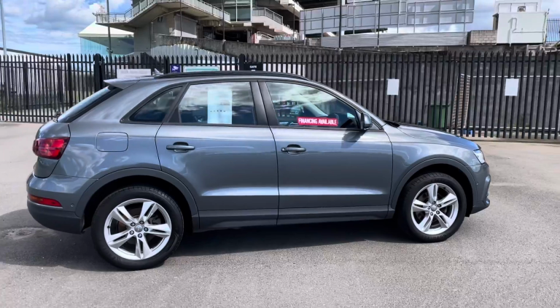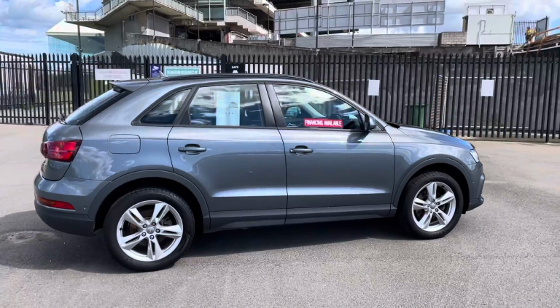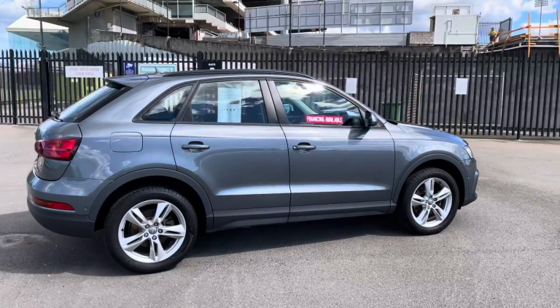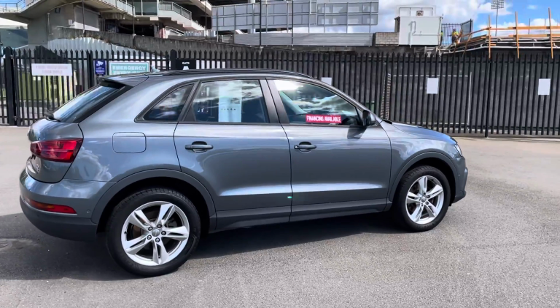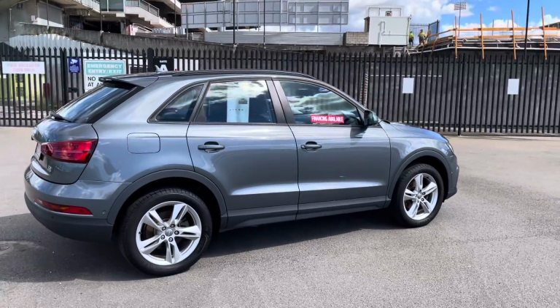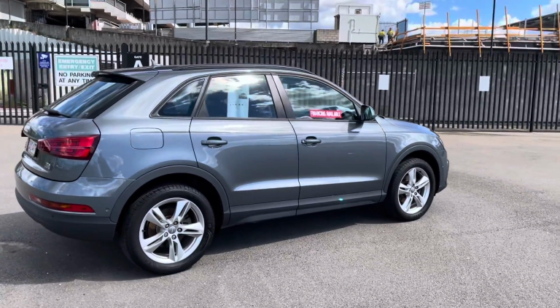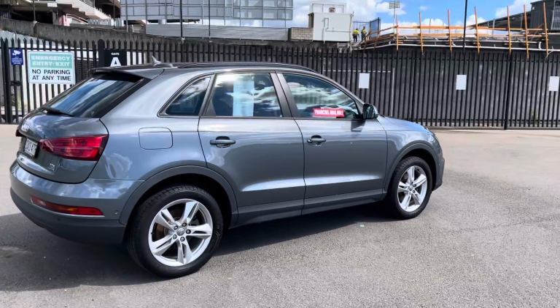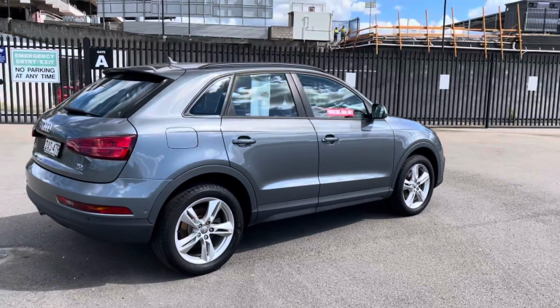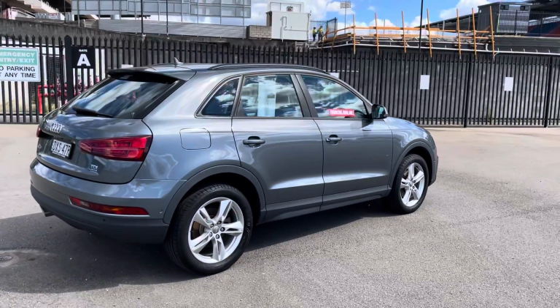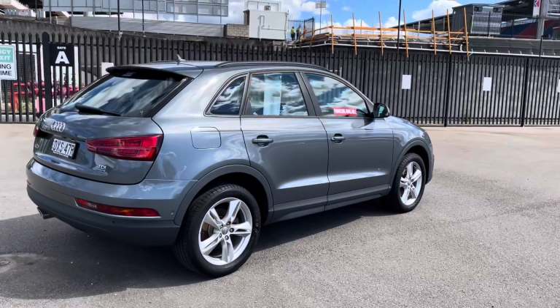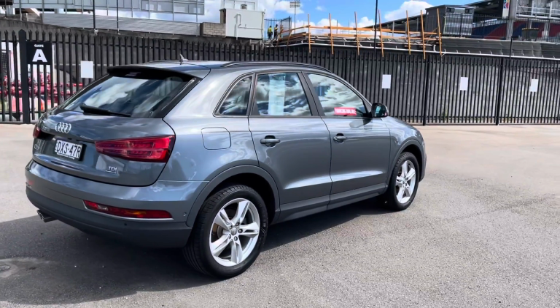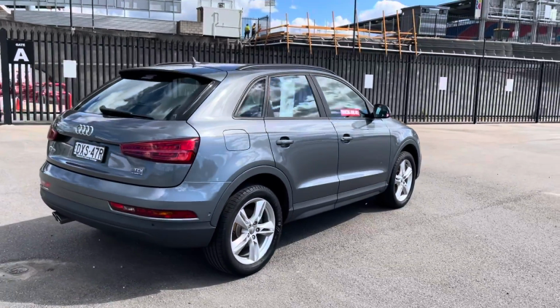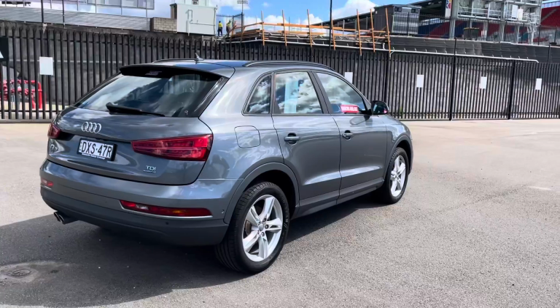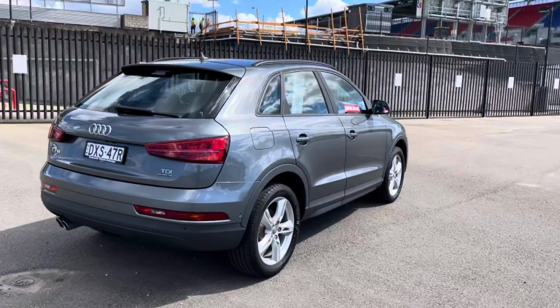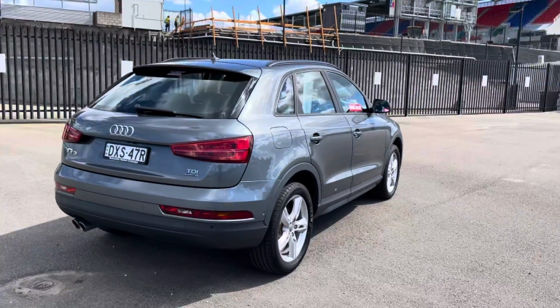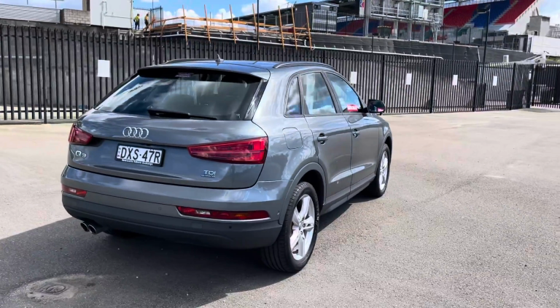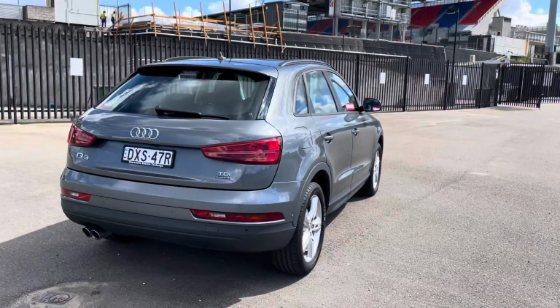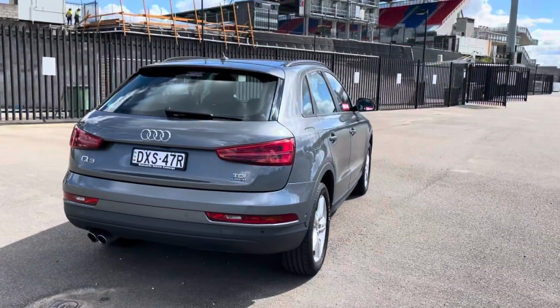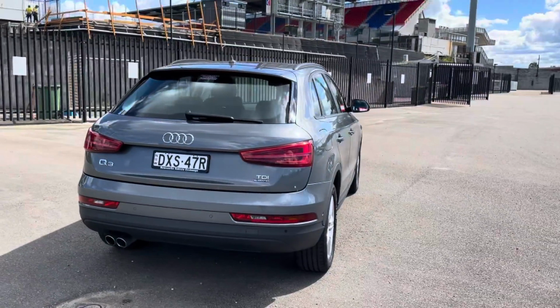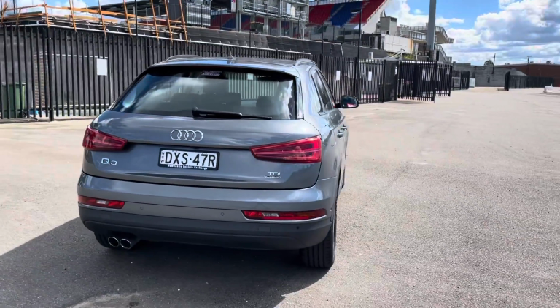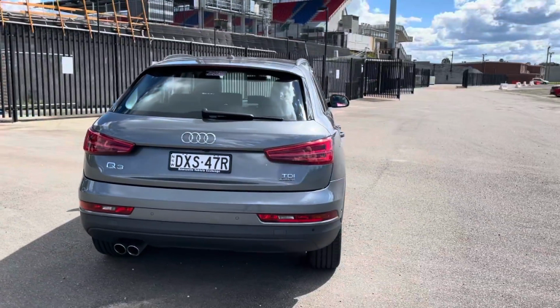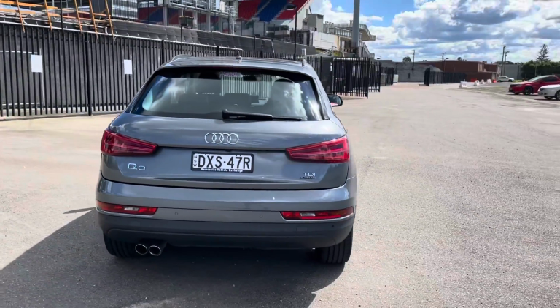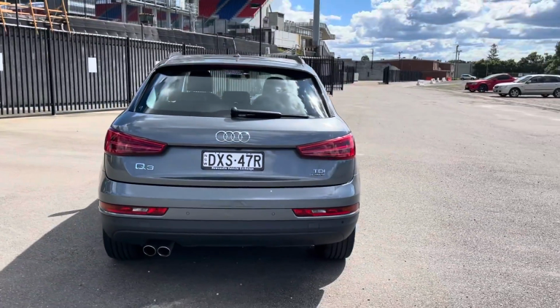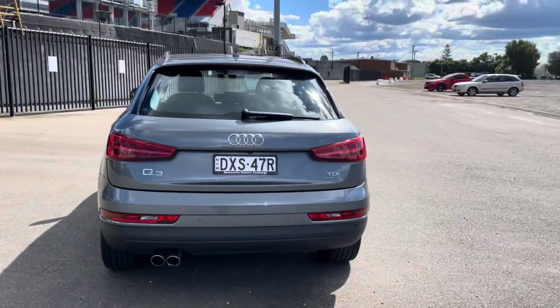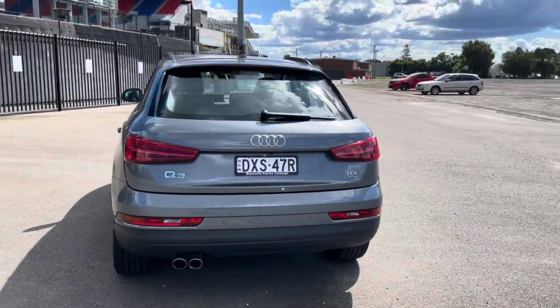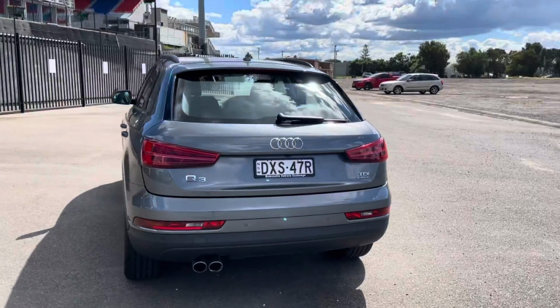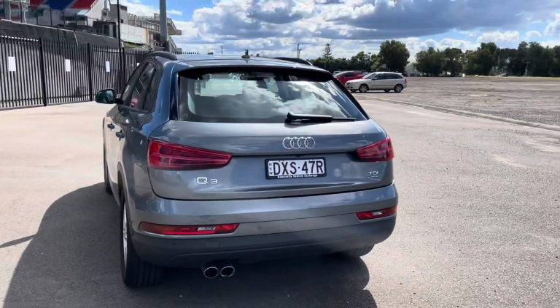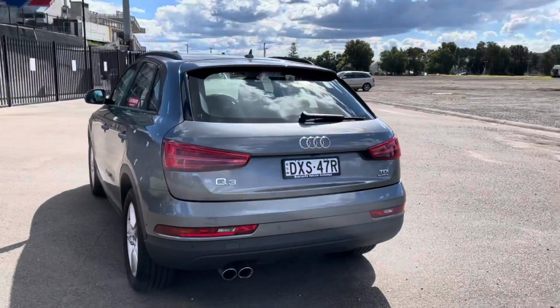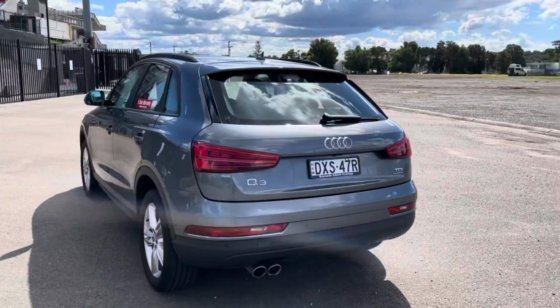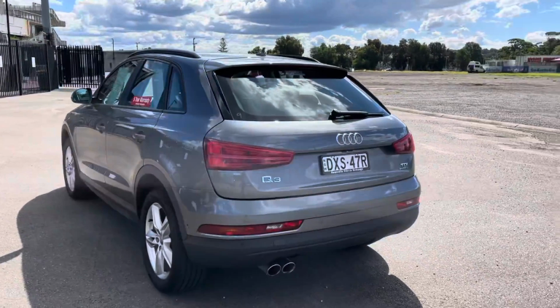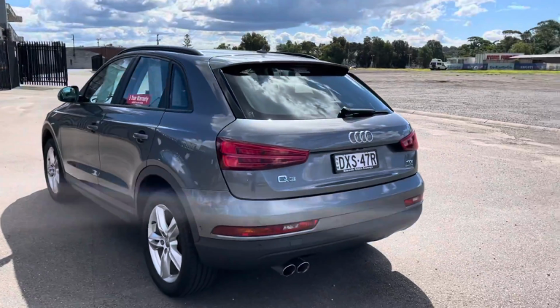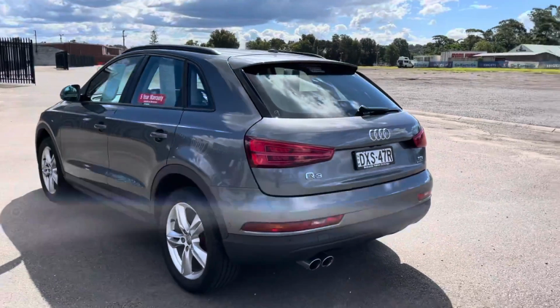What that translates to is only 5.1 litres per hundred kilometres, so fantastic fuel economy, plenty of power — the two litre turbo diesel absolutely gets up and goes well. And just an absolutely beautiful conditioned car.